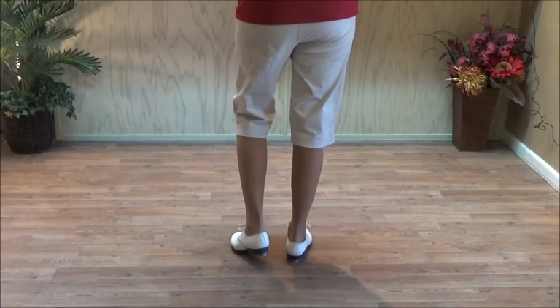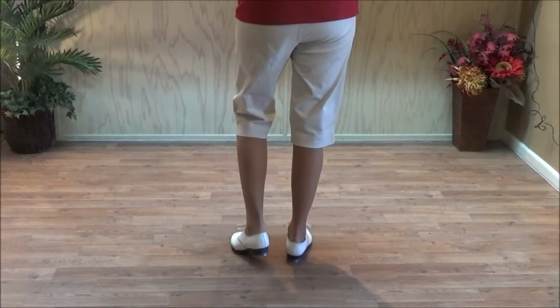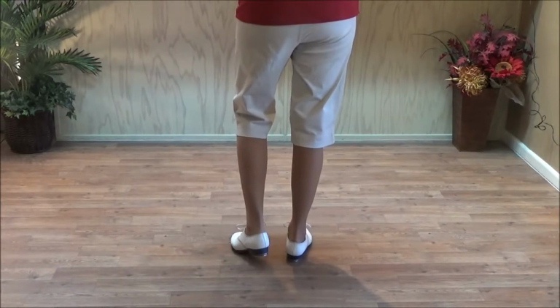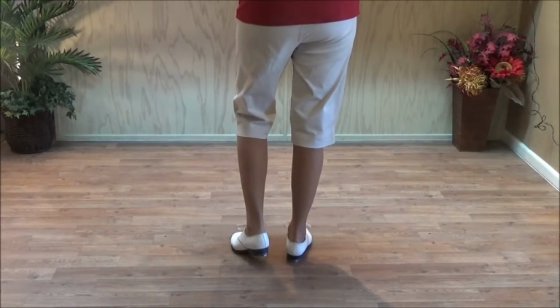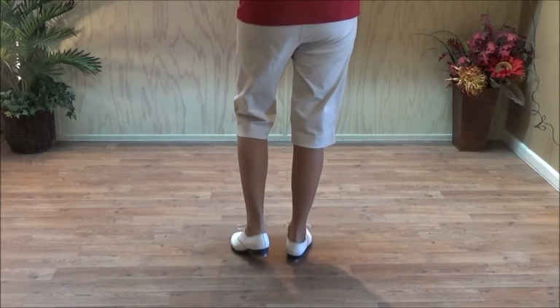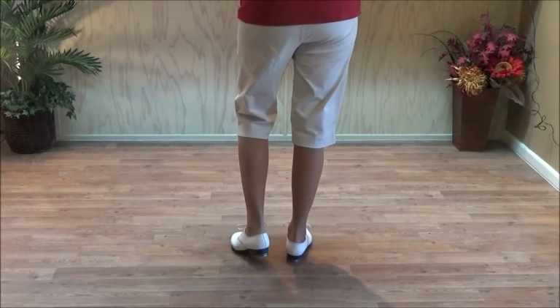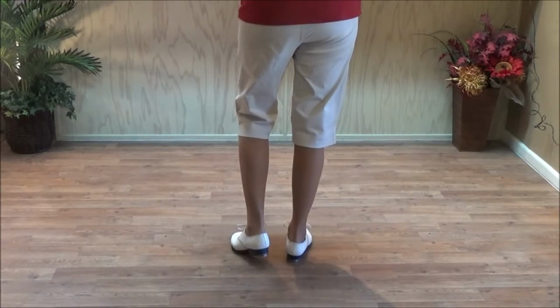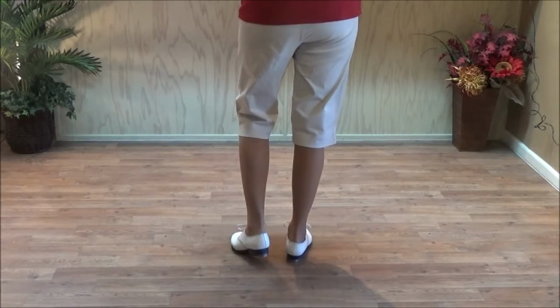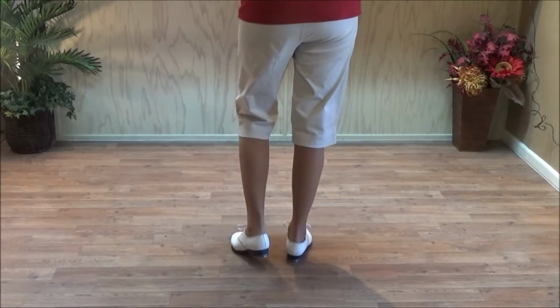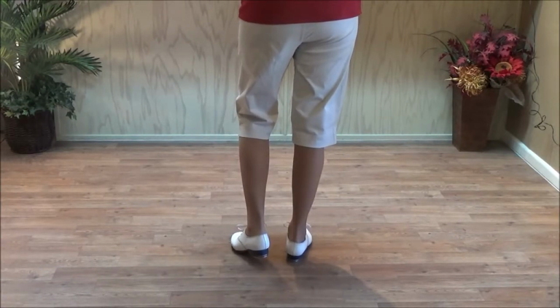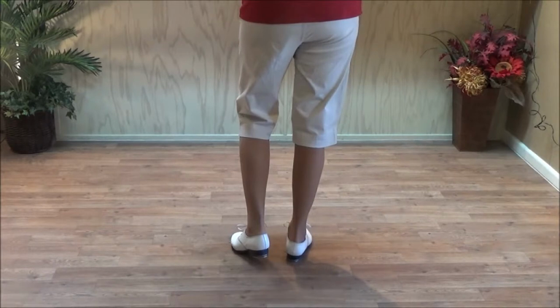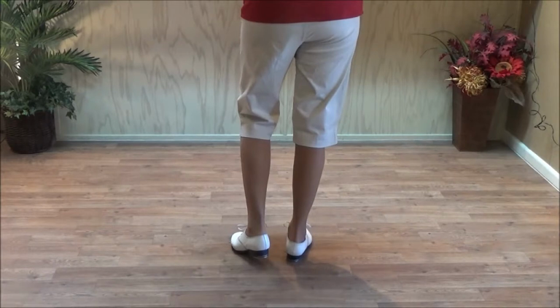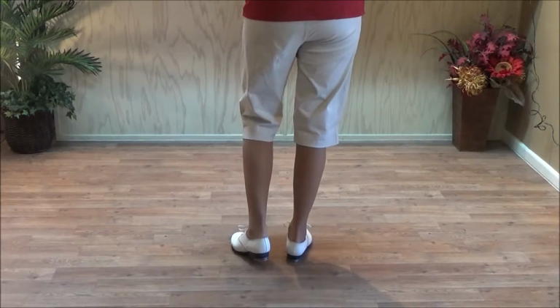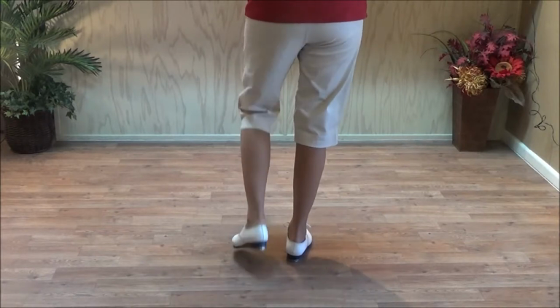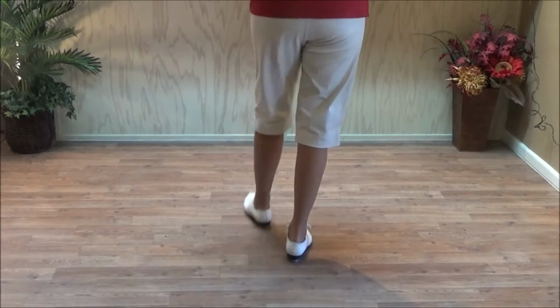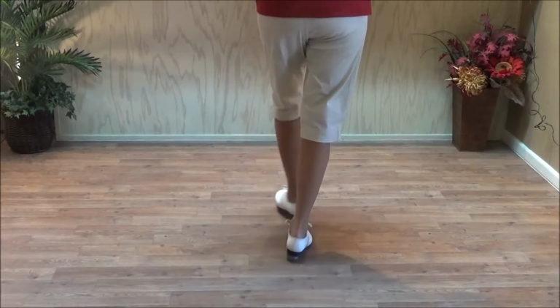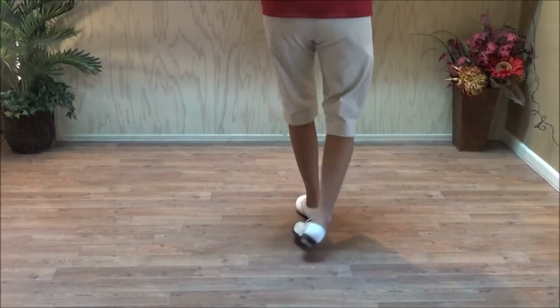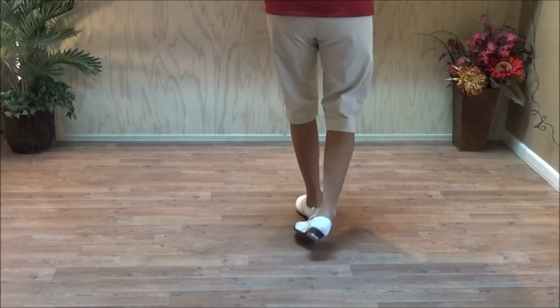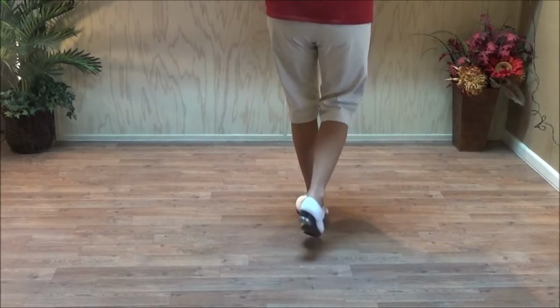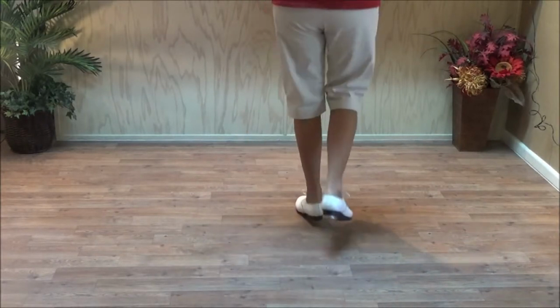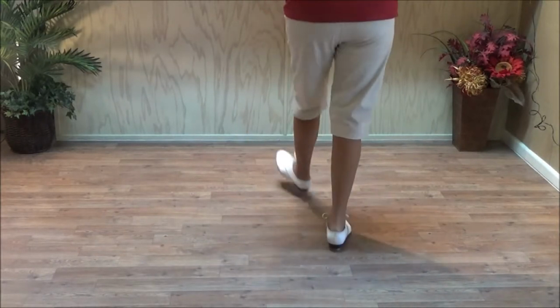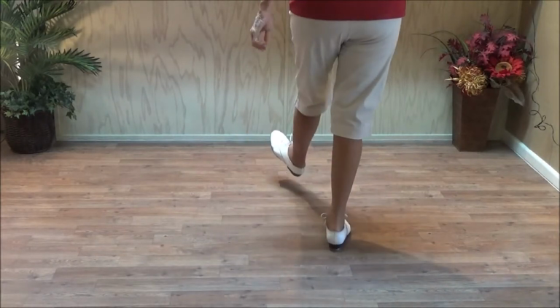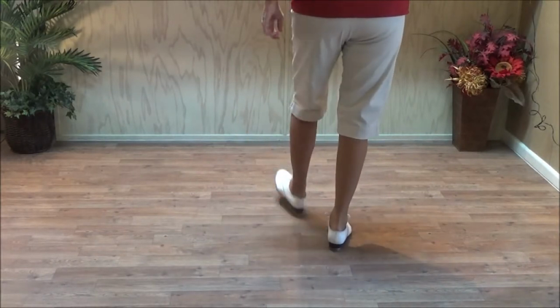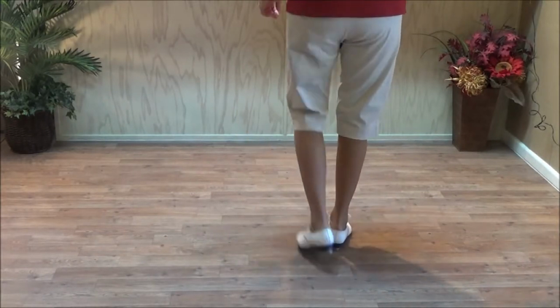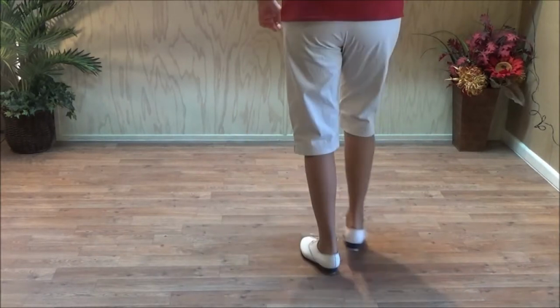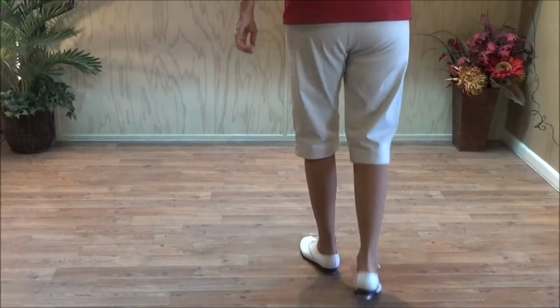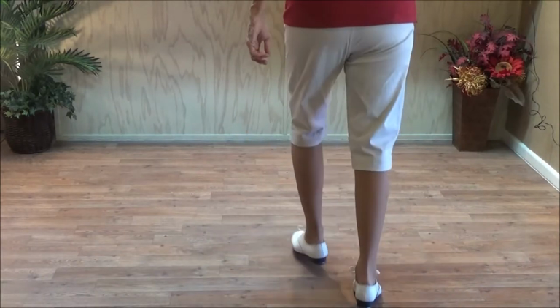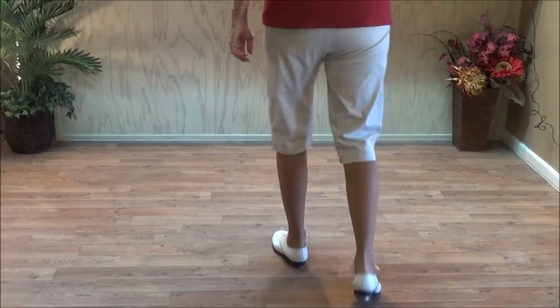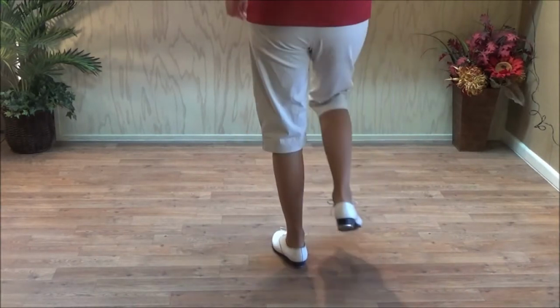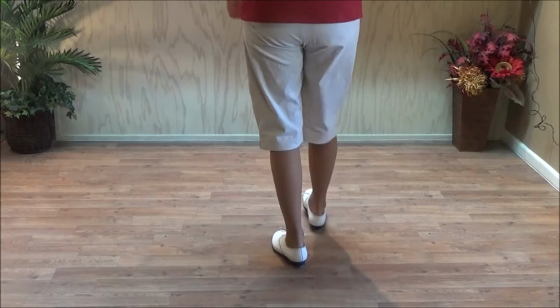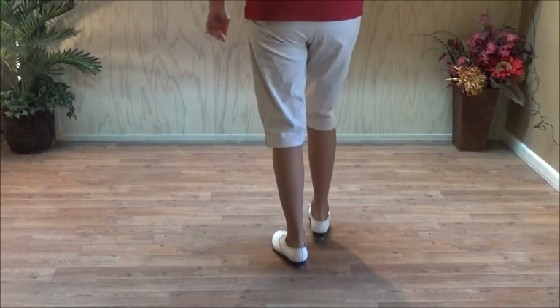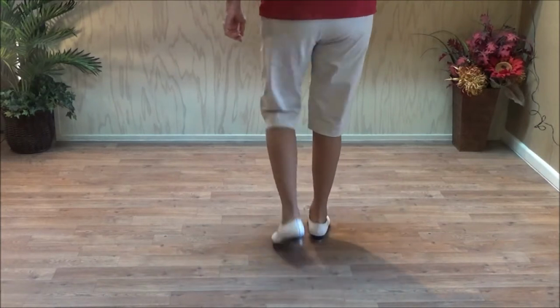Five, six. Break step. Double break. Kick. One, two, three. And a triple.